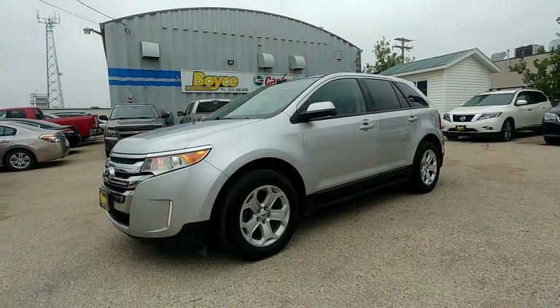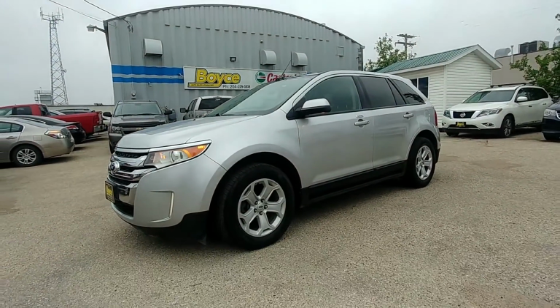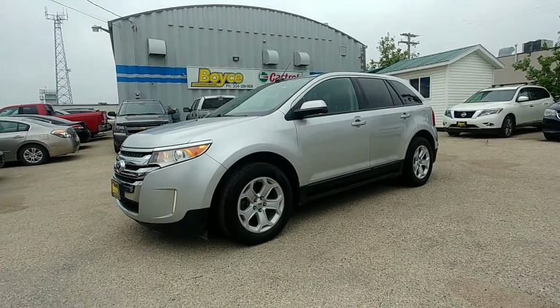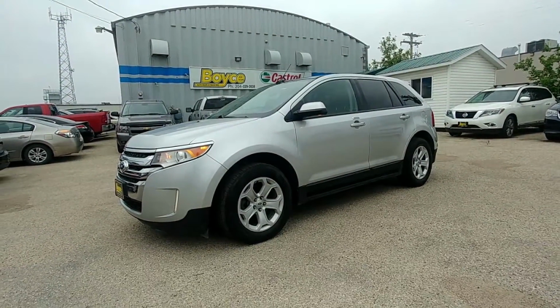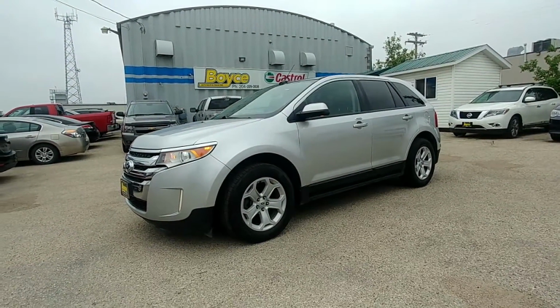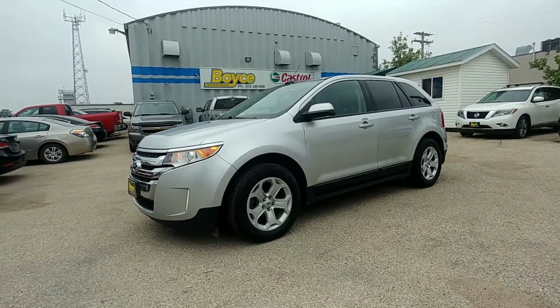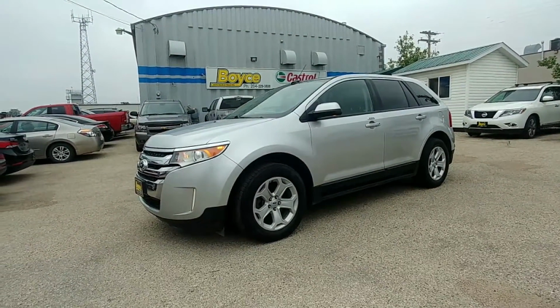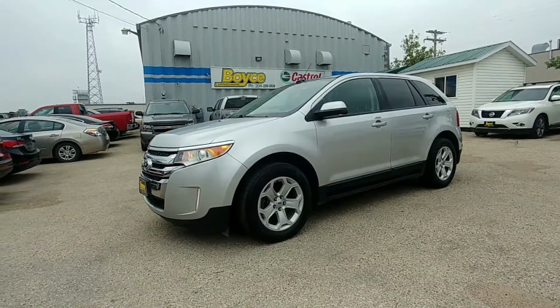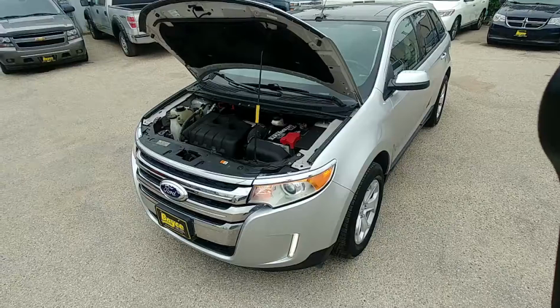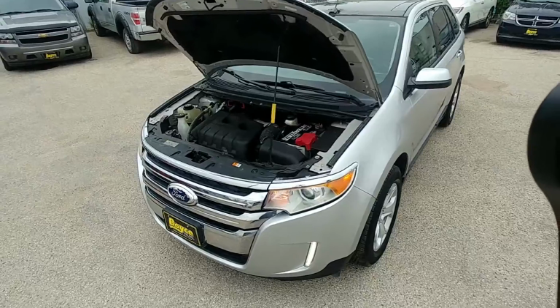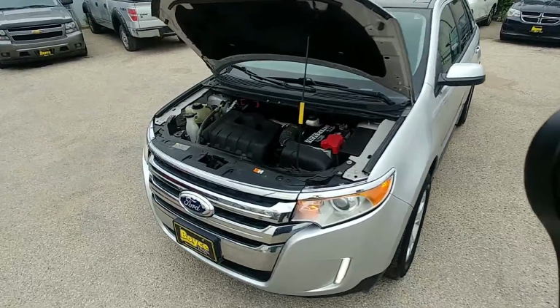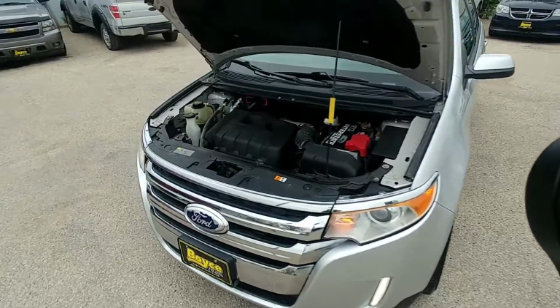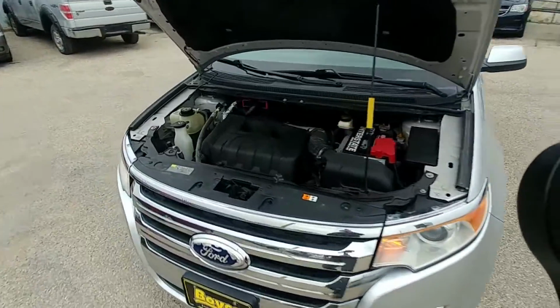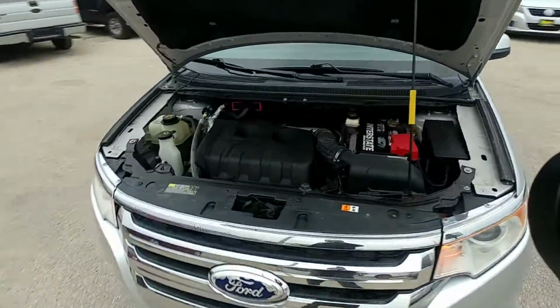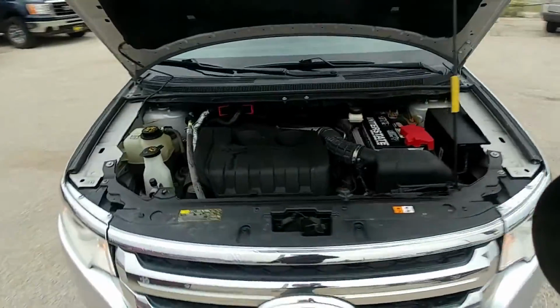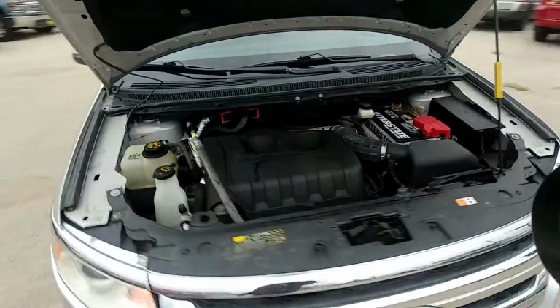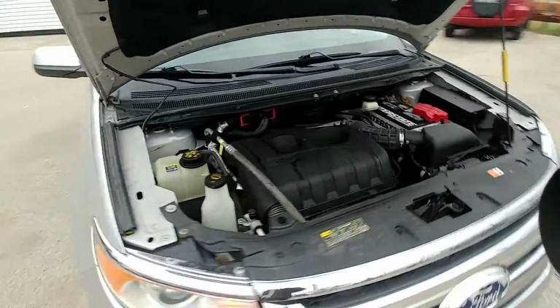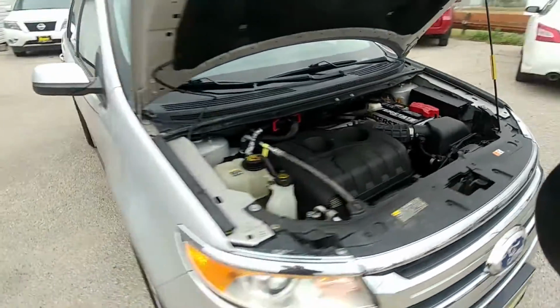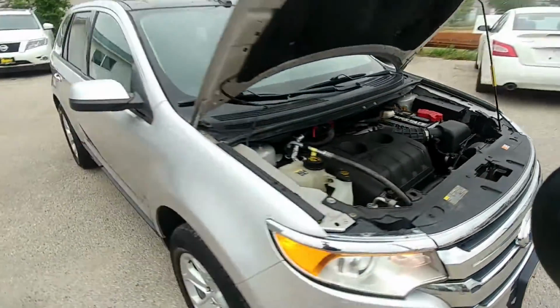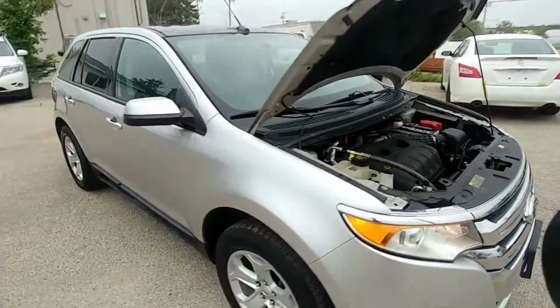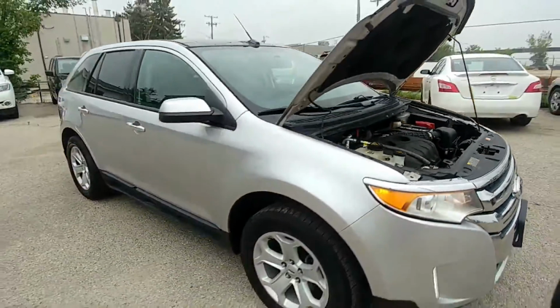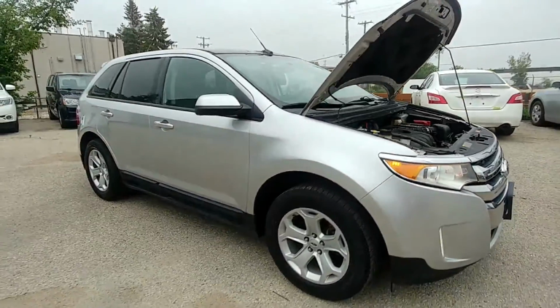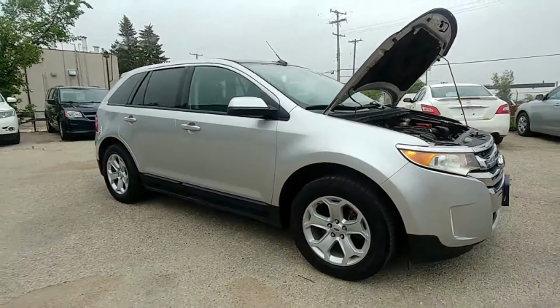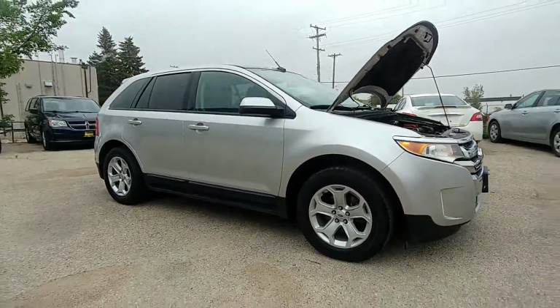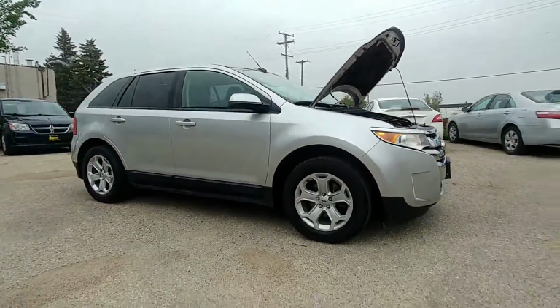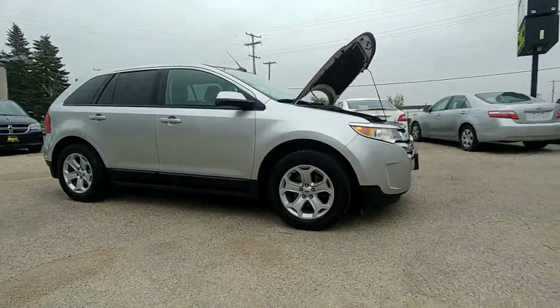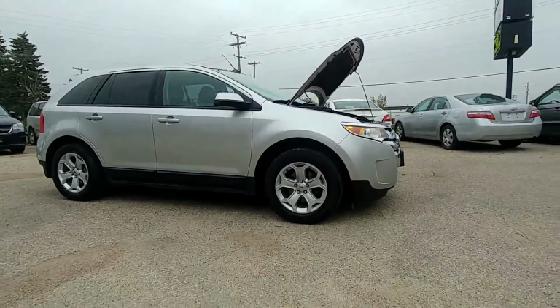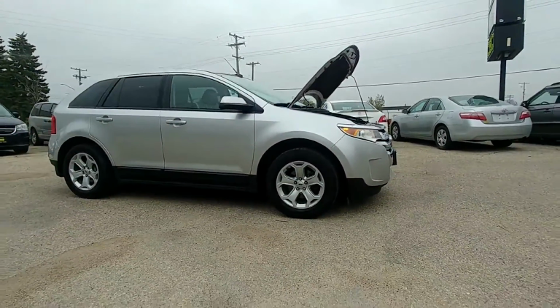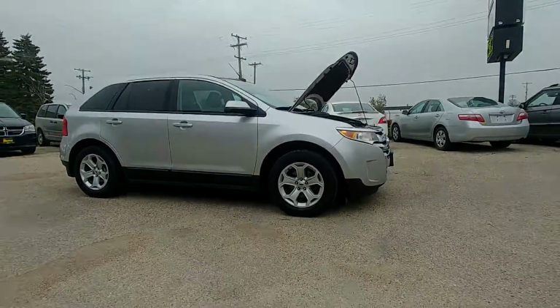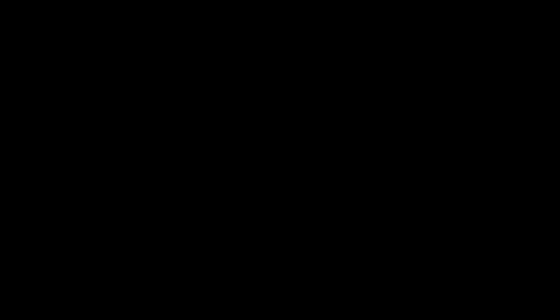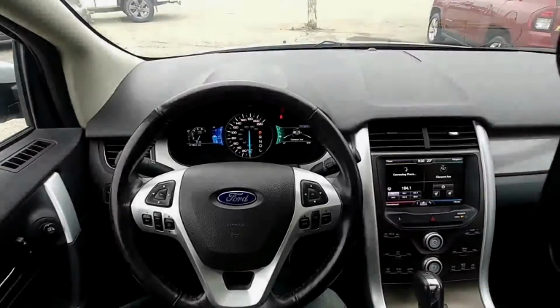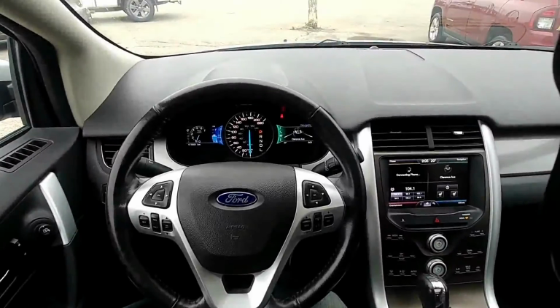Here we have a 2013 Ford Edge with a fuel-efficient 2.0-liter engine and only 177,000 kilometers.